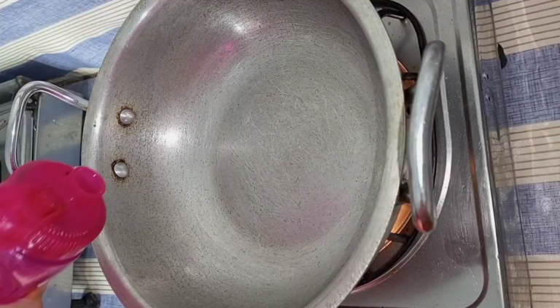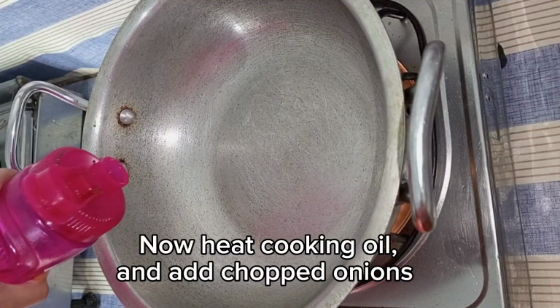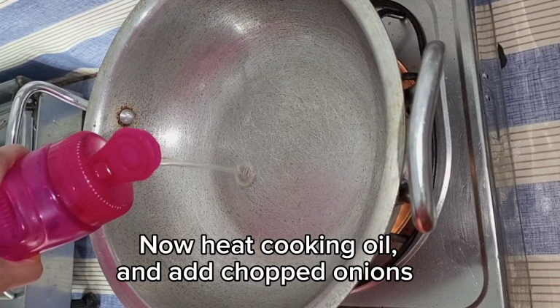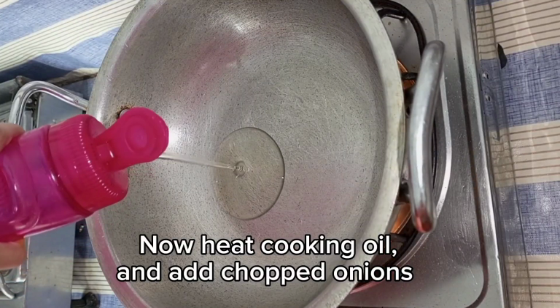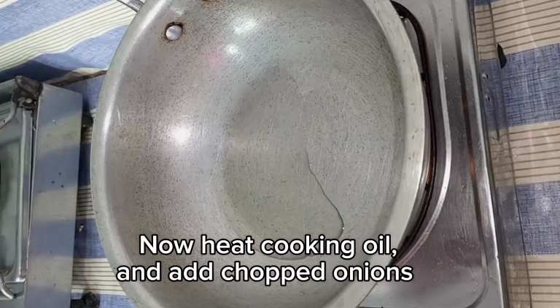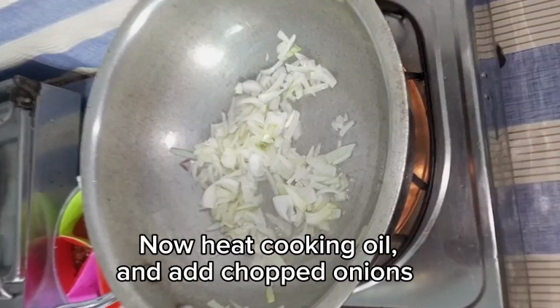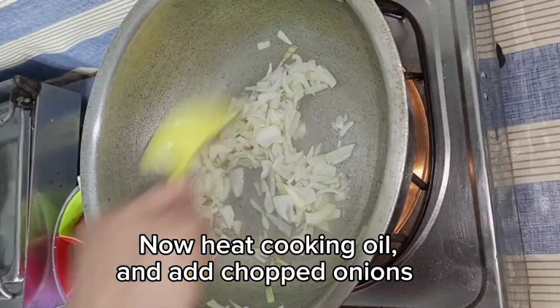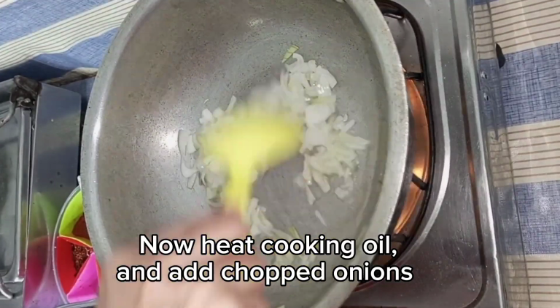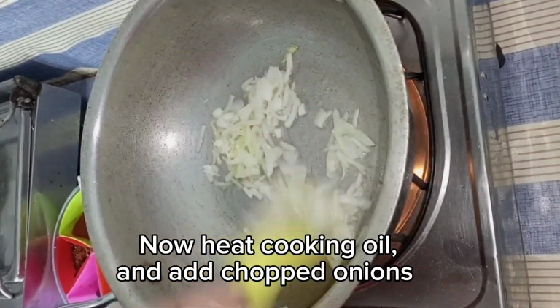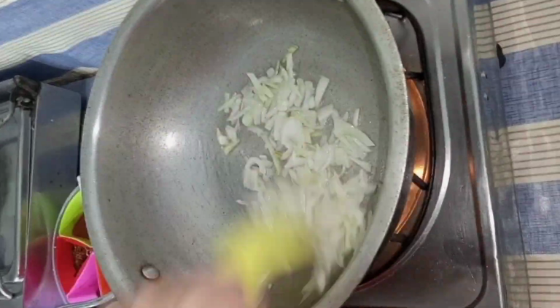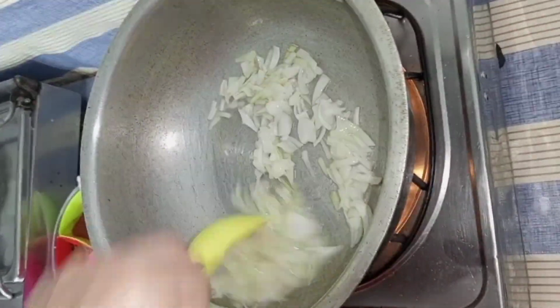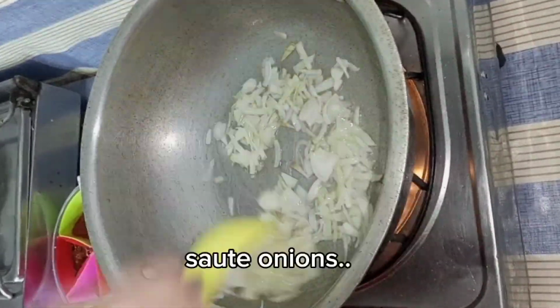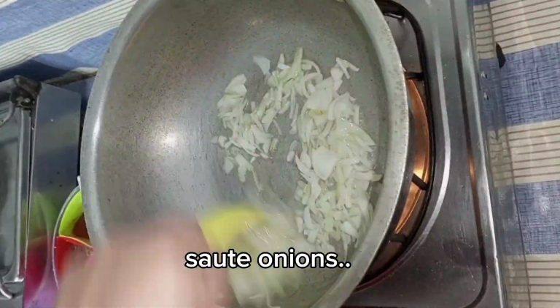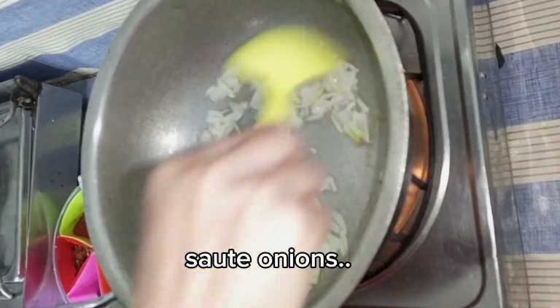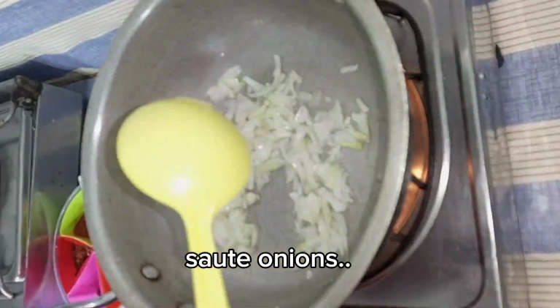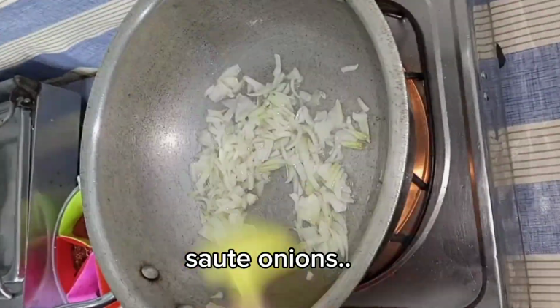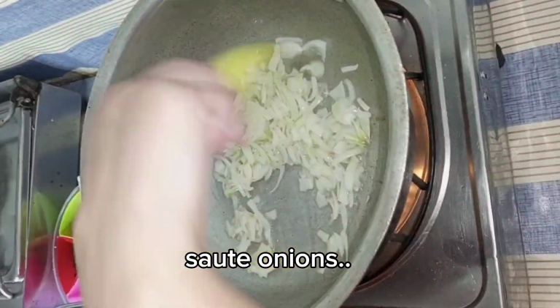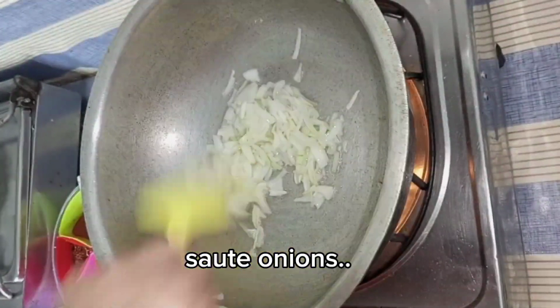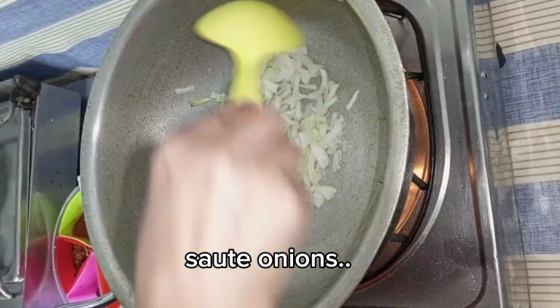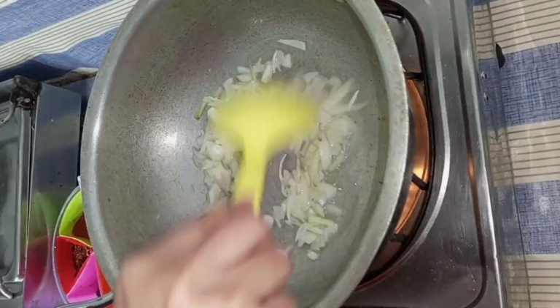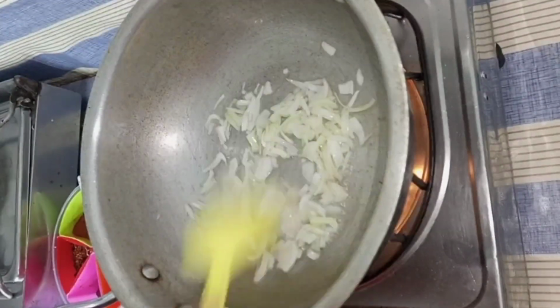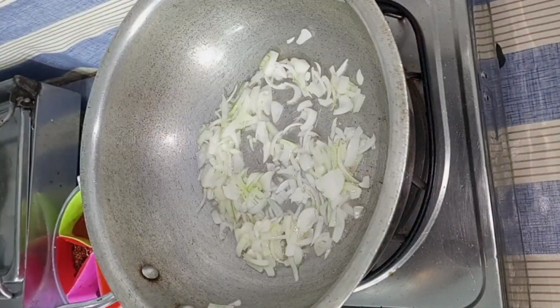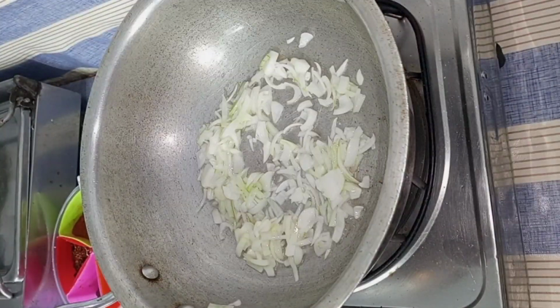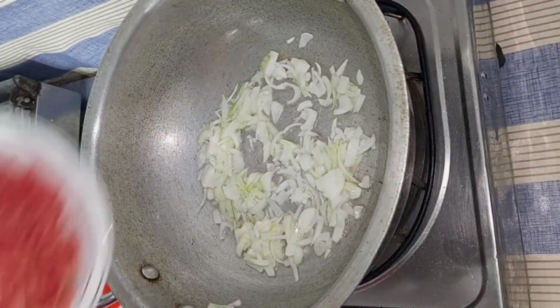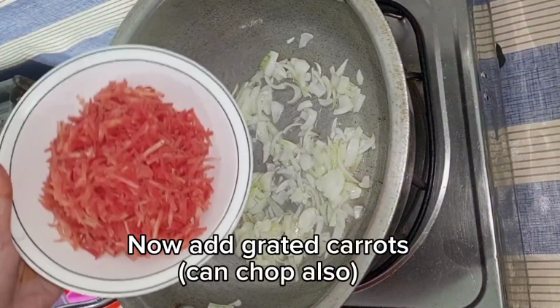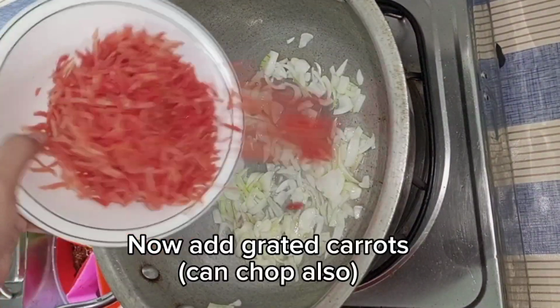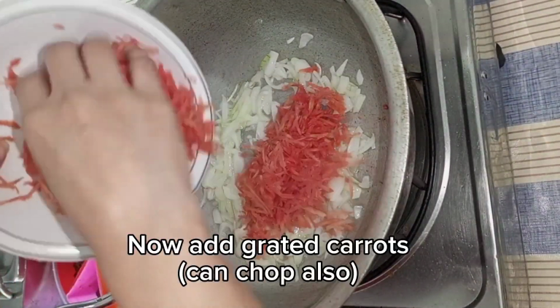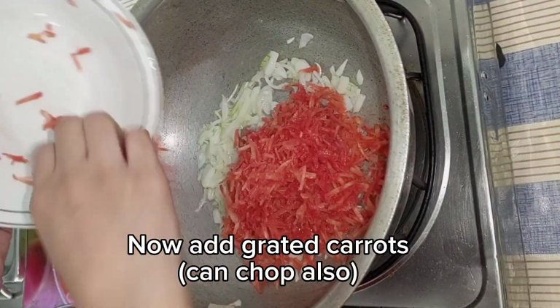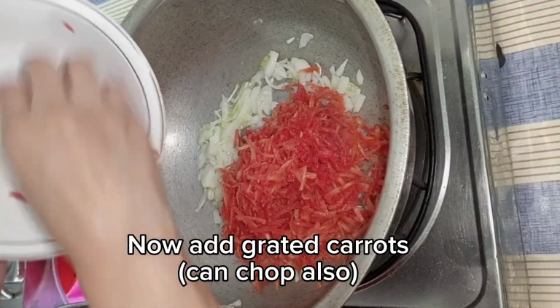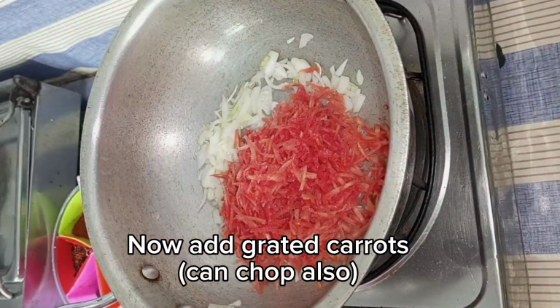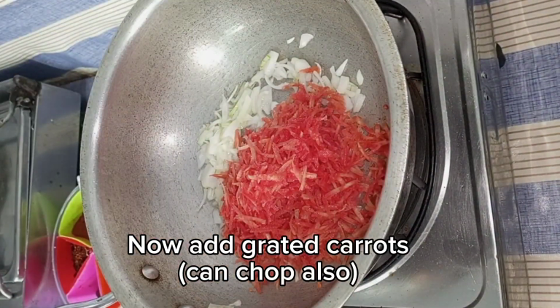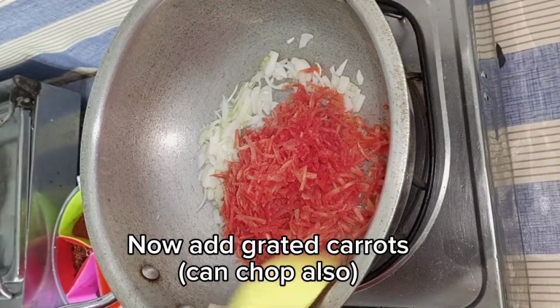We will put a pan in oil. We will add a medium size onion. When the pan is warm, we will grate it. You can also chop it.